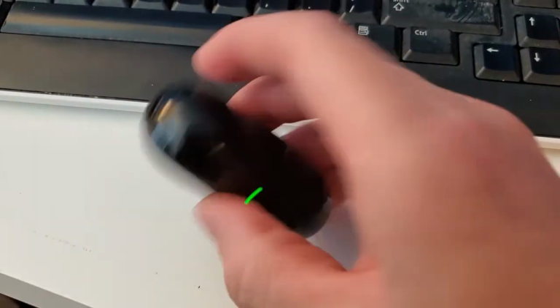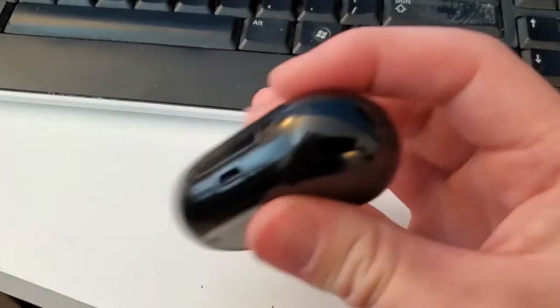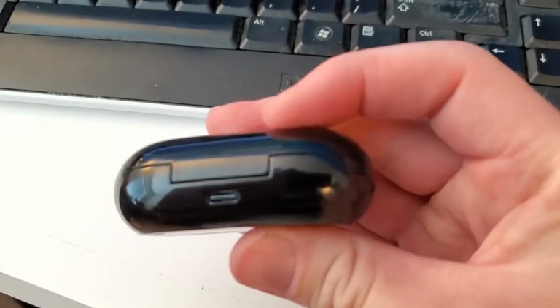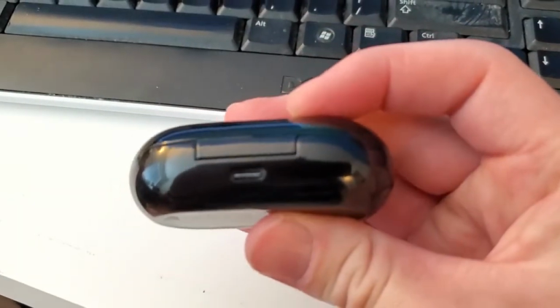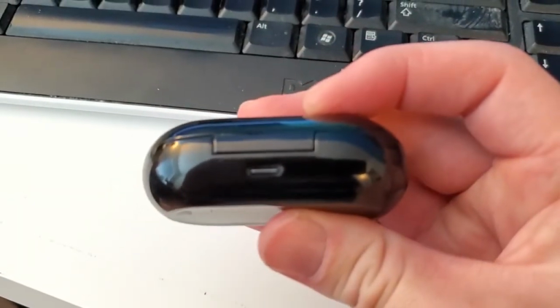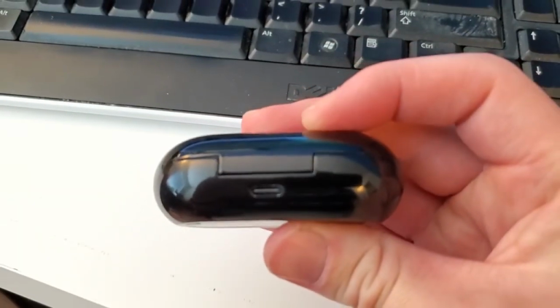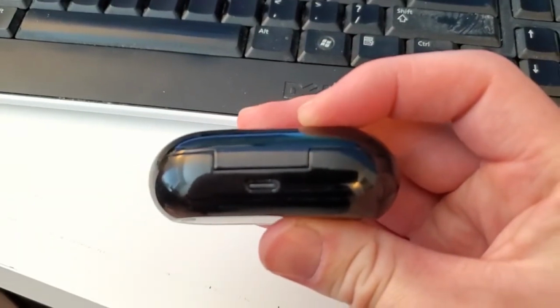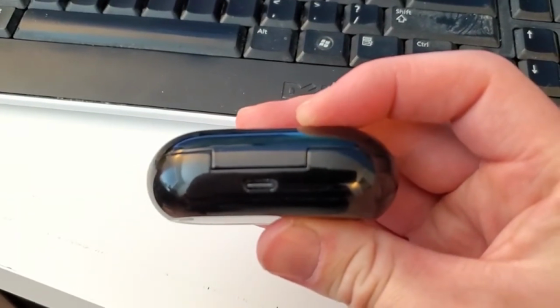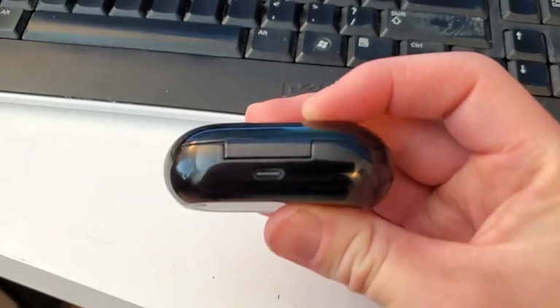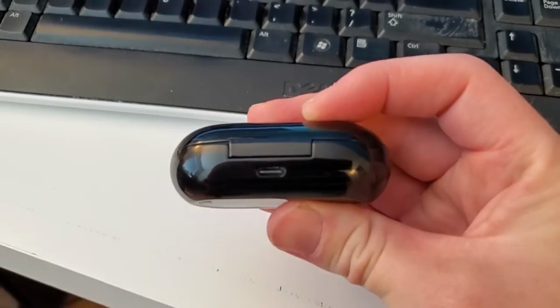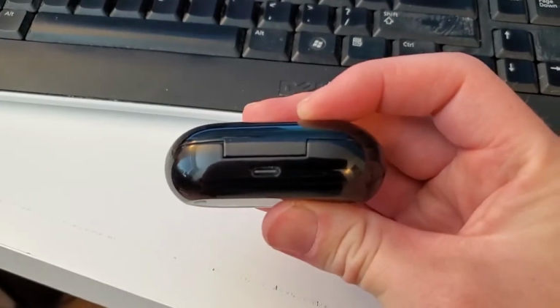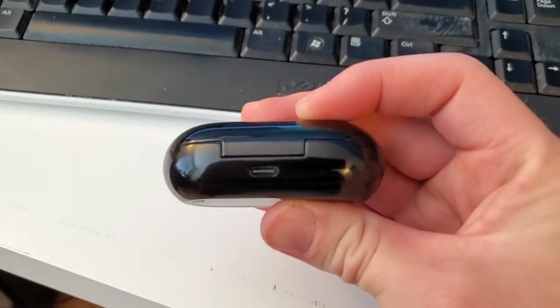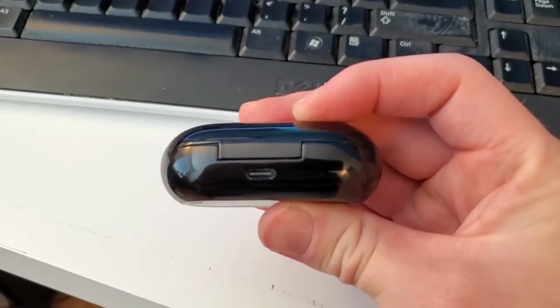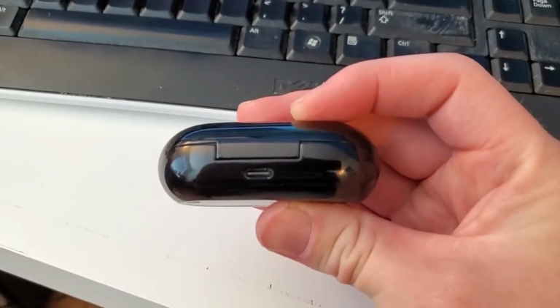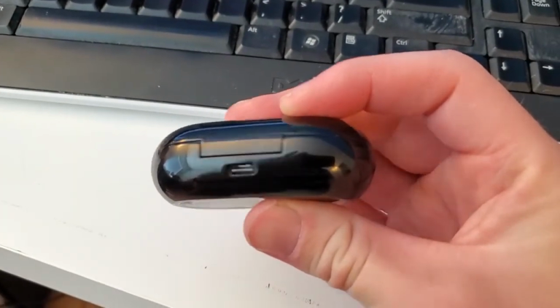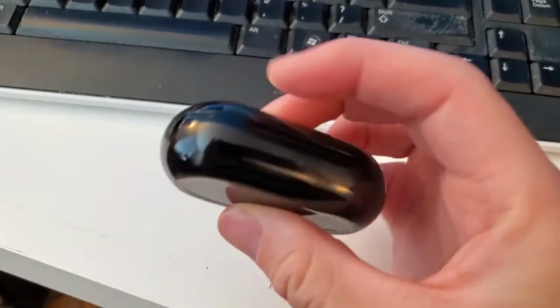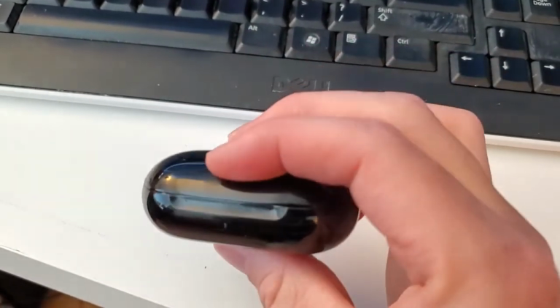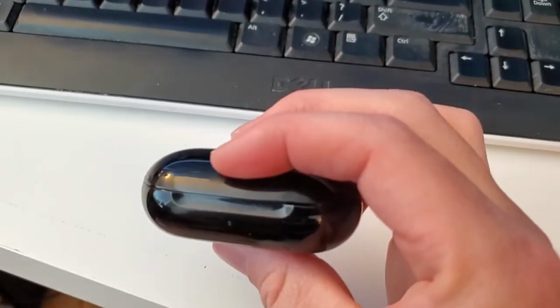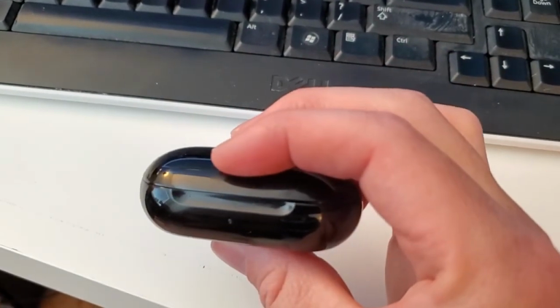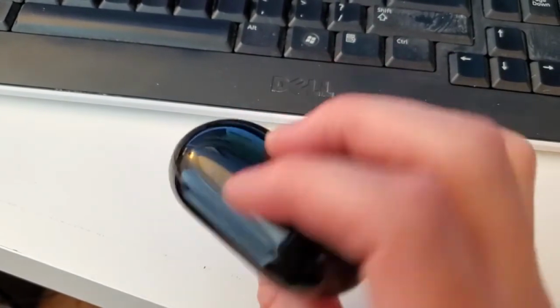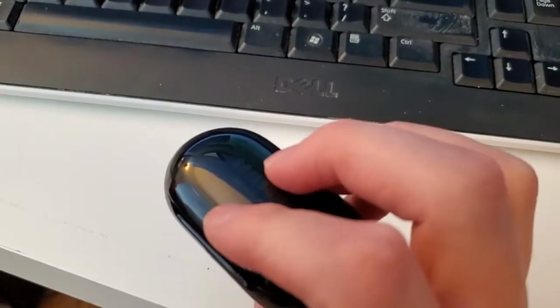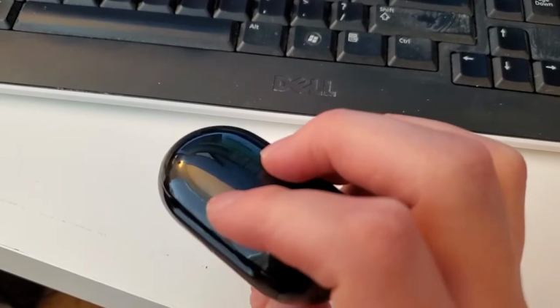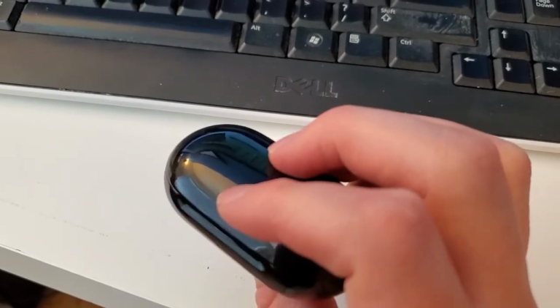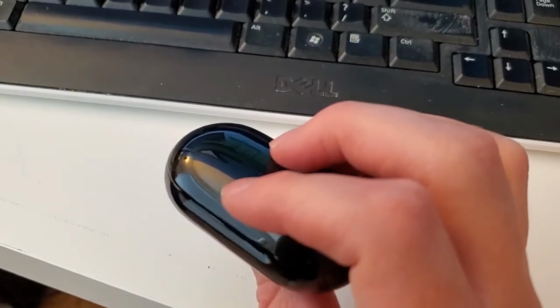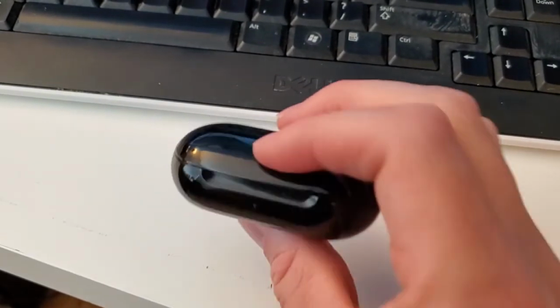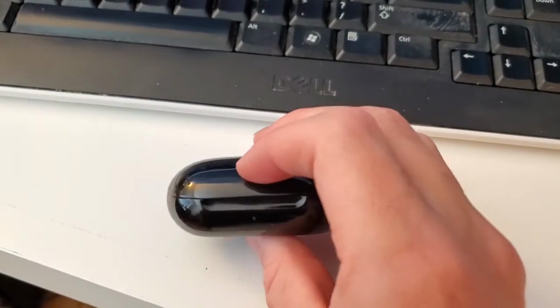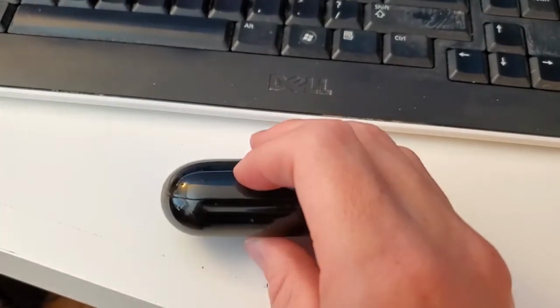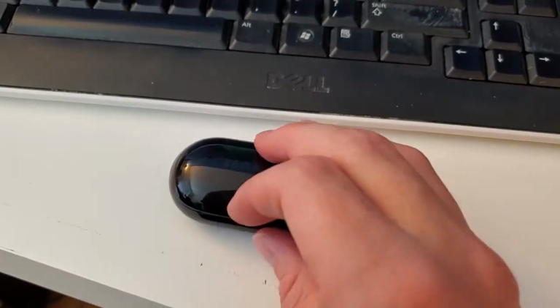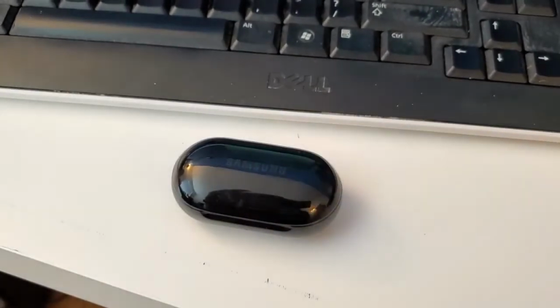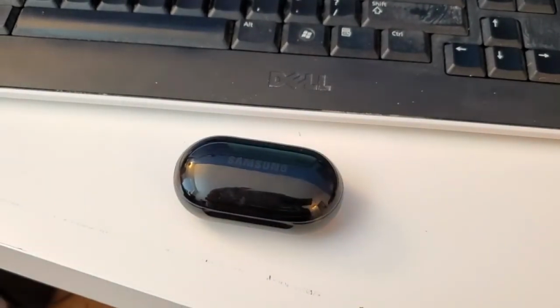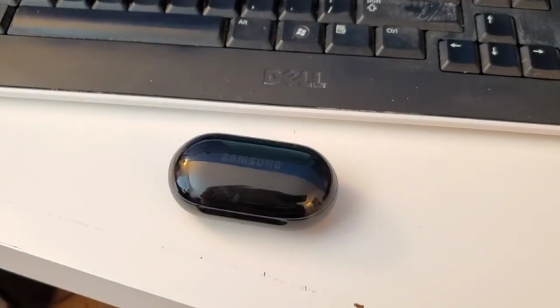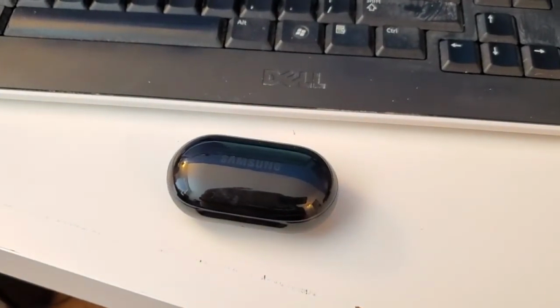To recharge the case, there's actually a USB on the back and you can just plug that into a standard USB and that'll charge the battery of the case. You can see the status of both the buds and the case if you go into the Samsung wearables app.